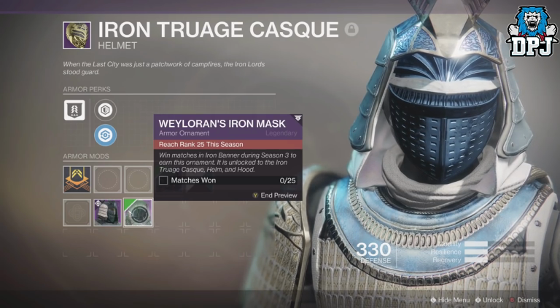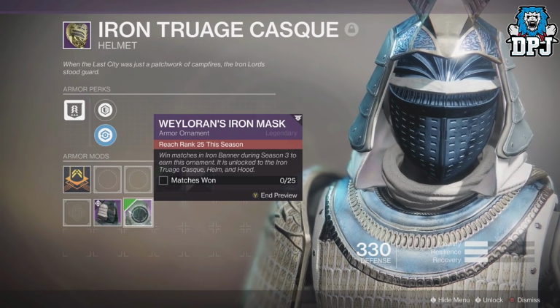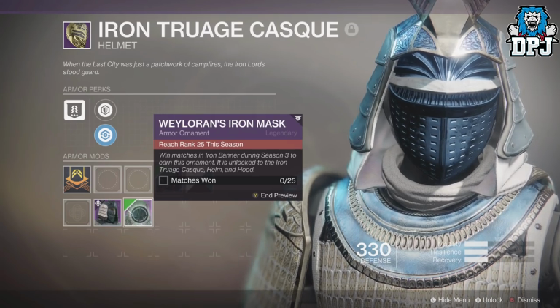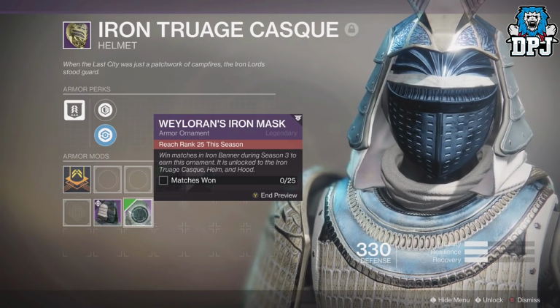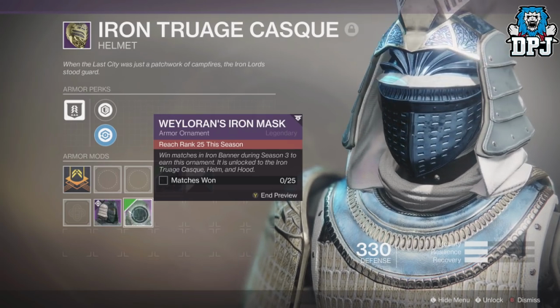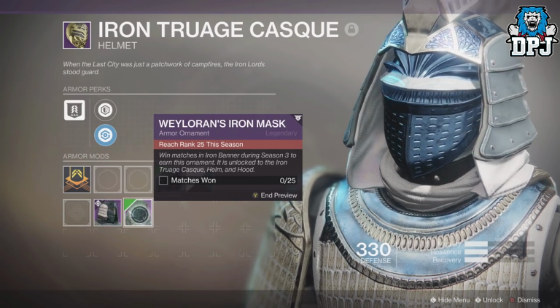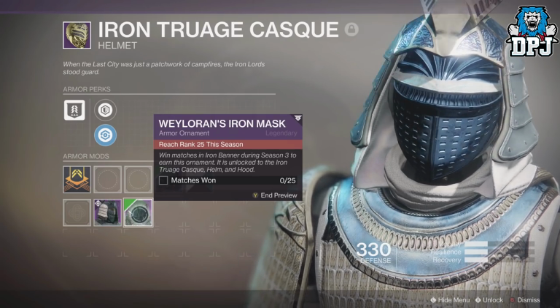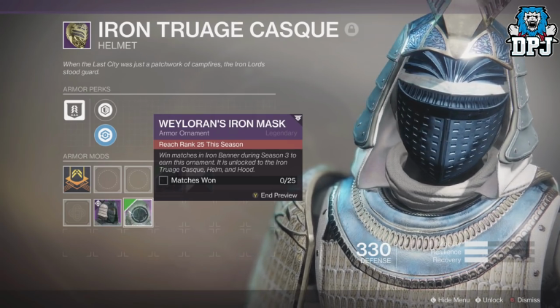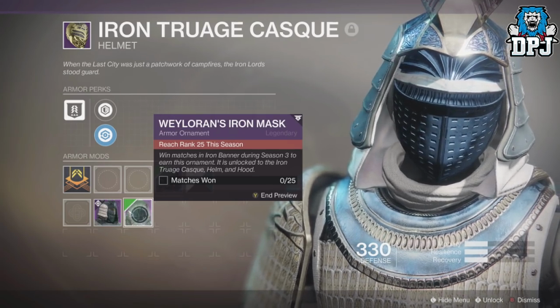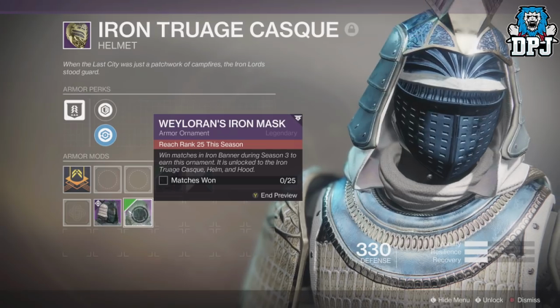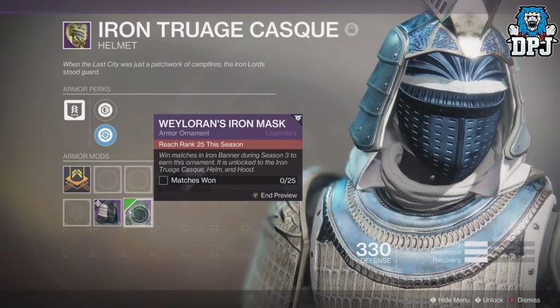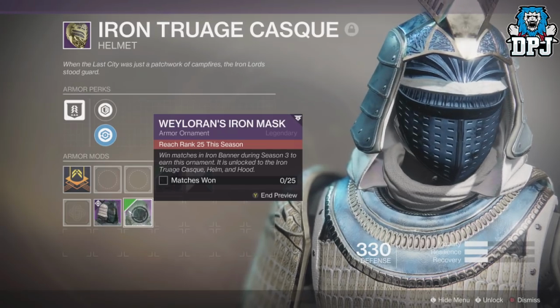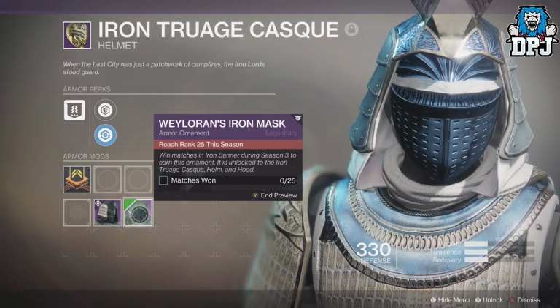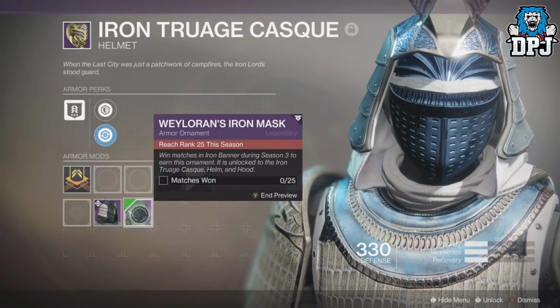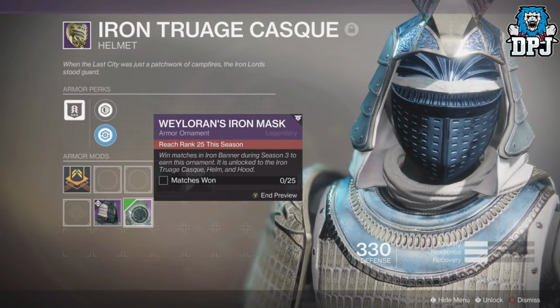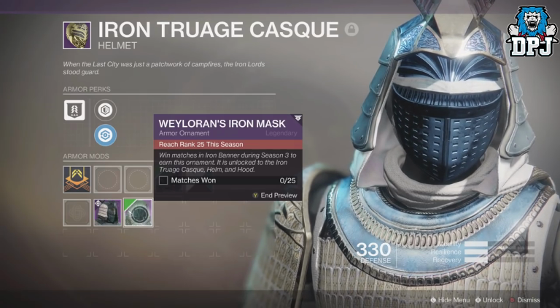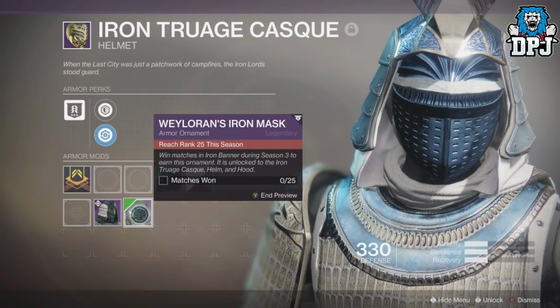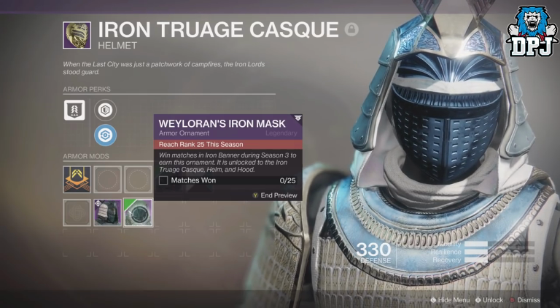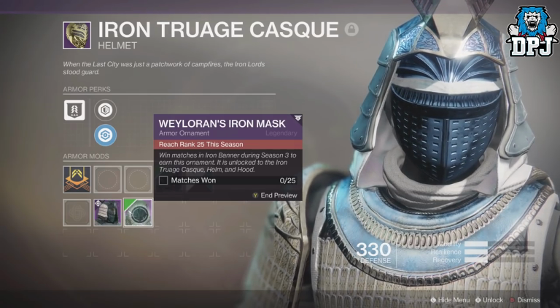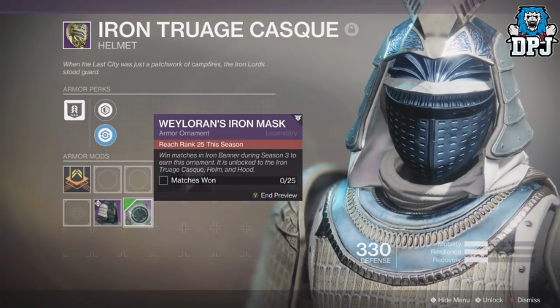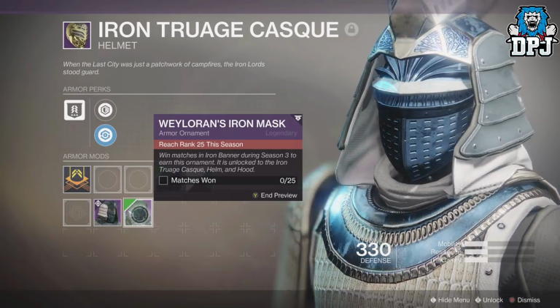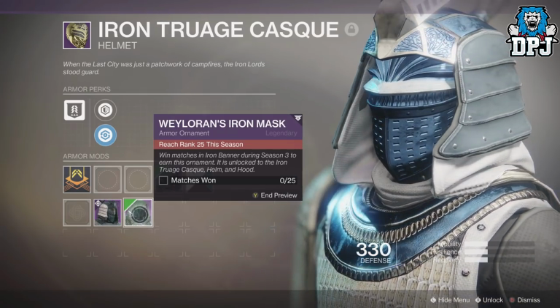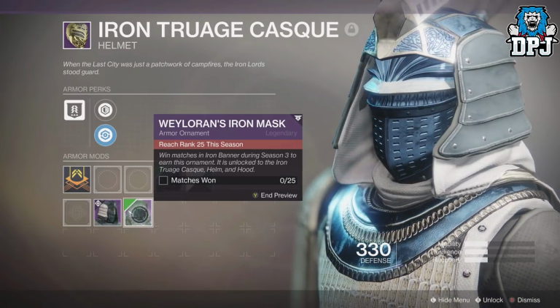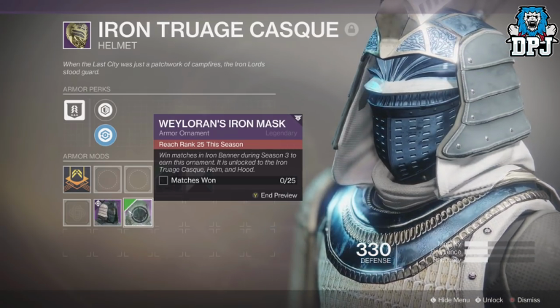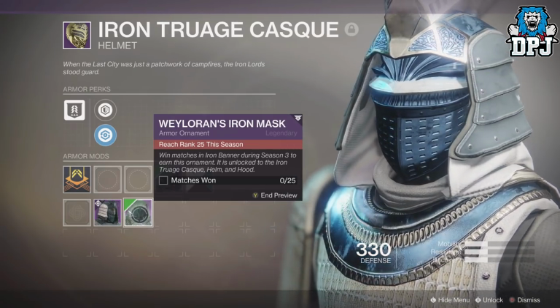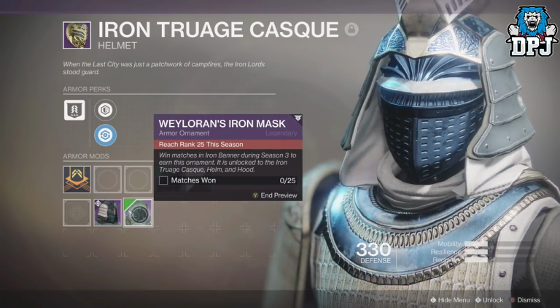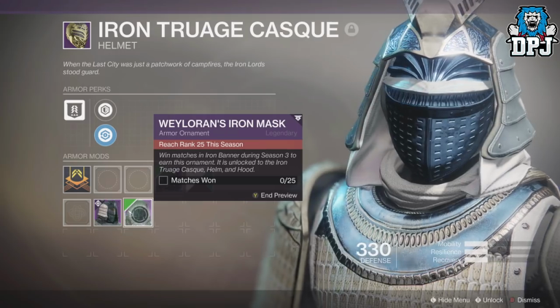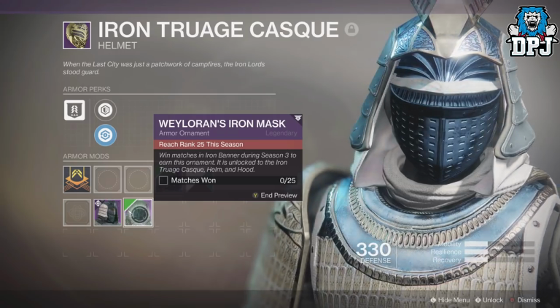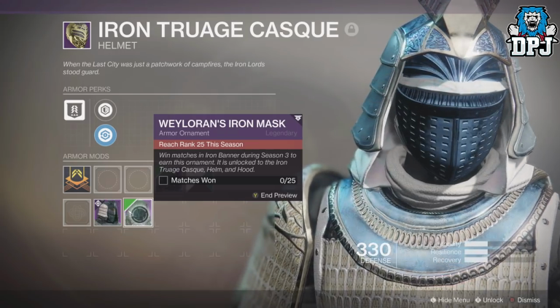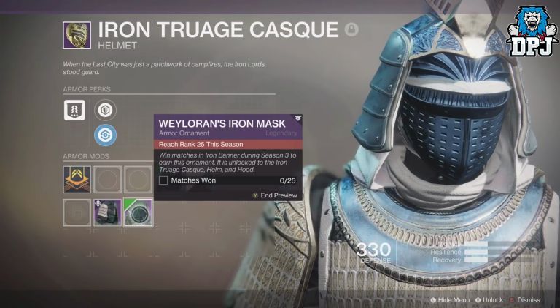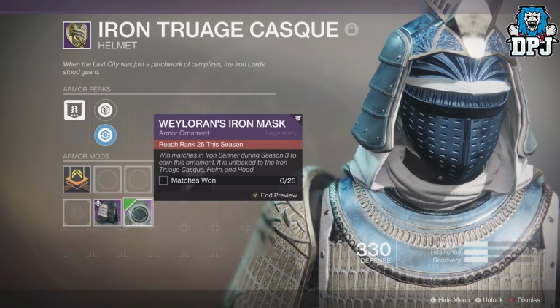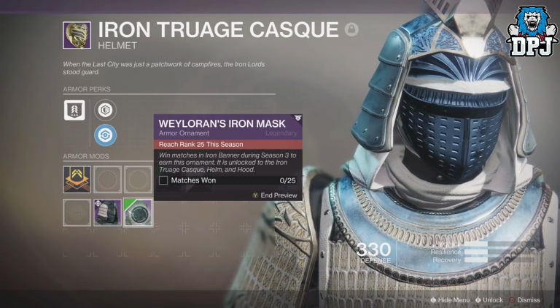If you didn't know, you can actually see all the new Iron Banner ornamented gear for Season 3 in-game right now, and they look pretty badass. On screen now we can see the hunter gear — warlock and titan will follow.